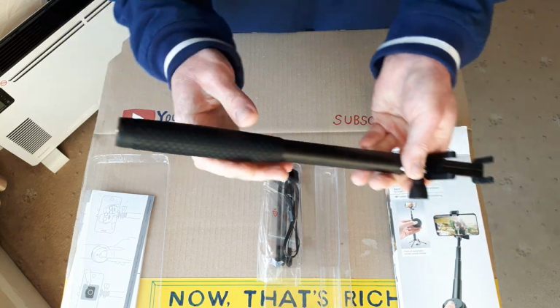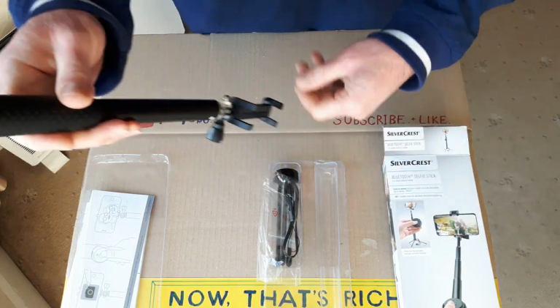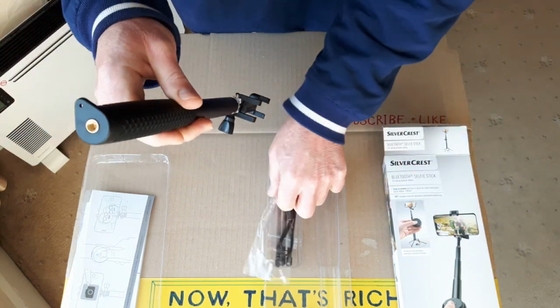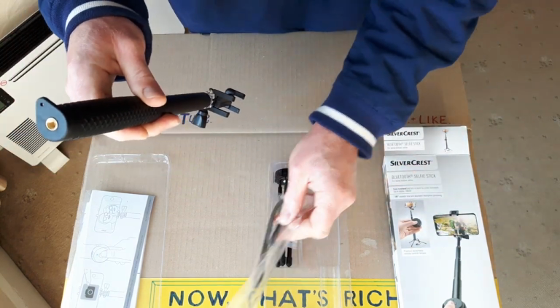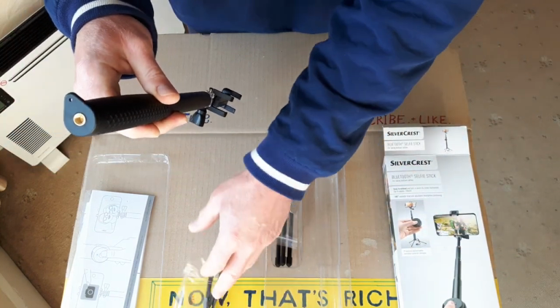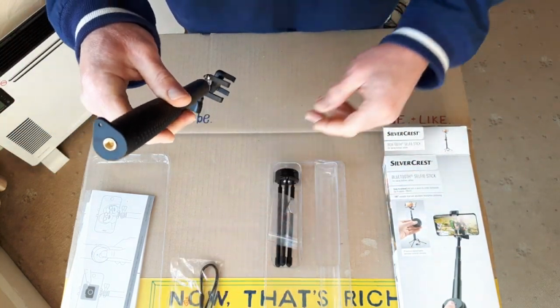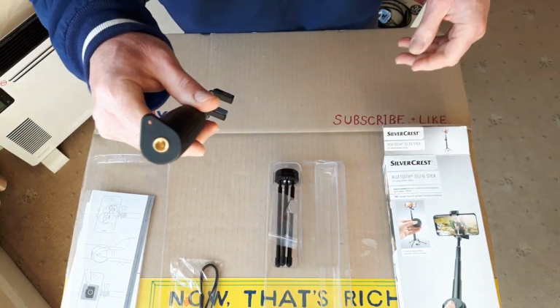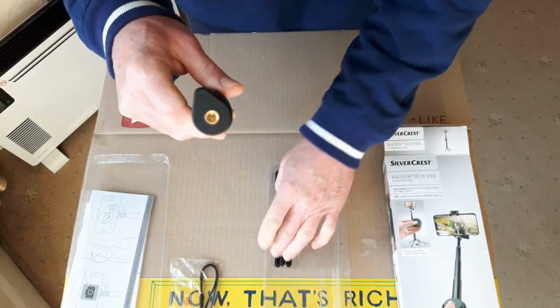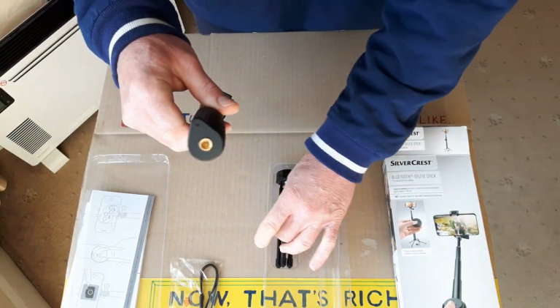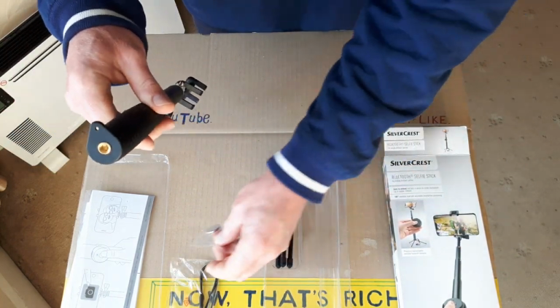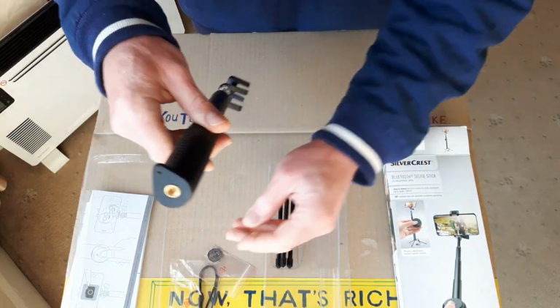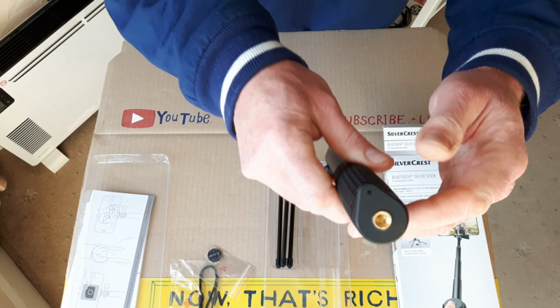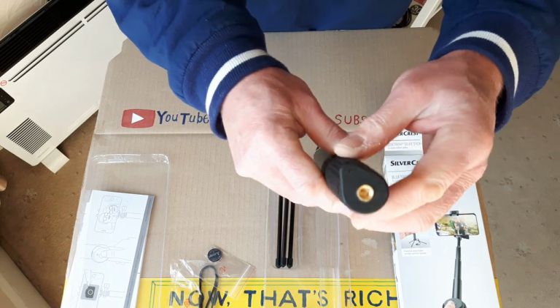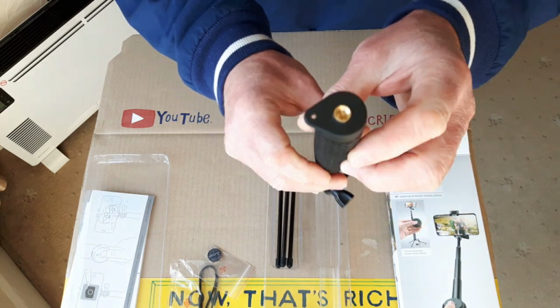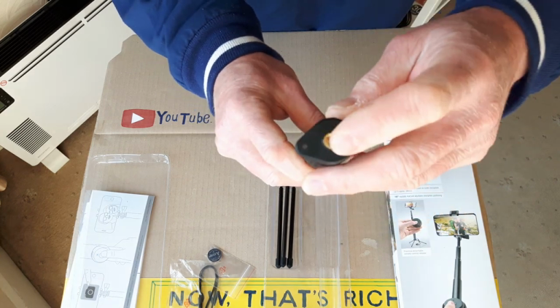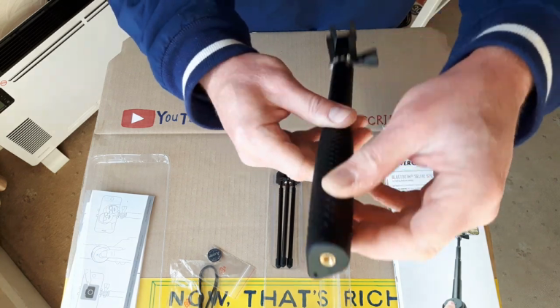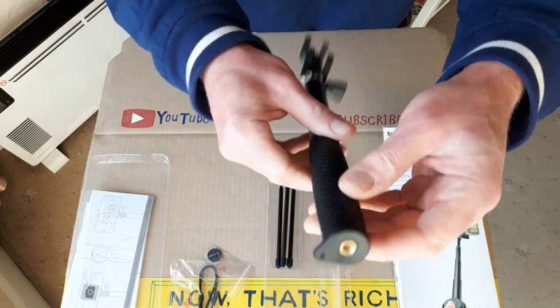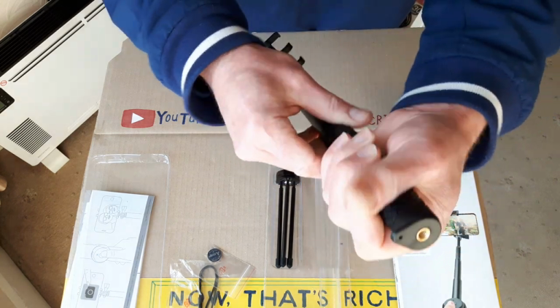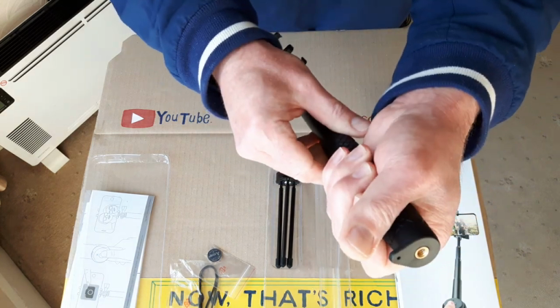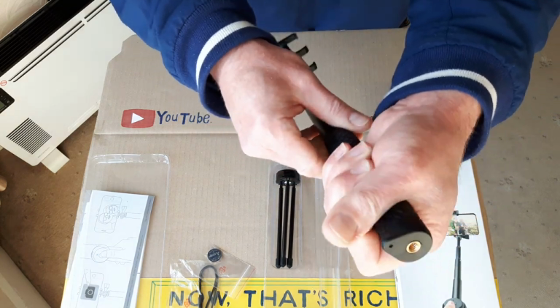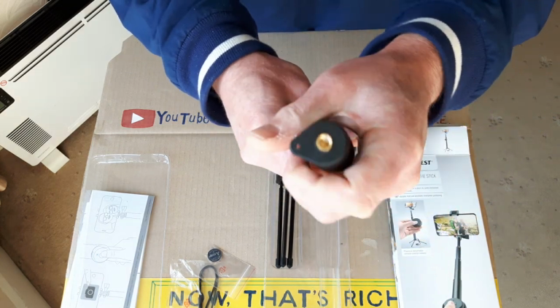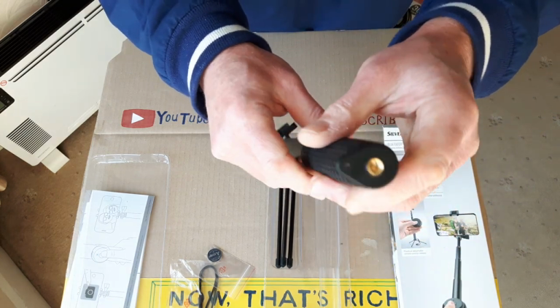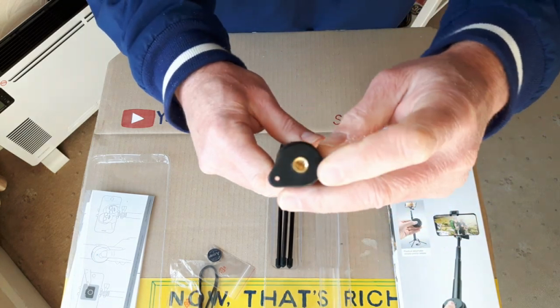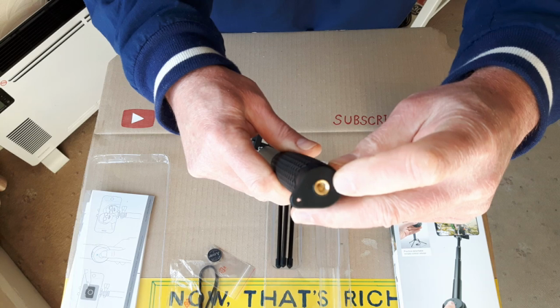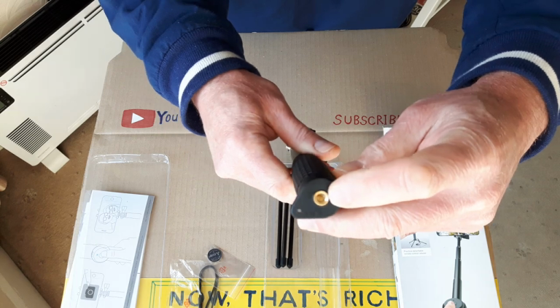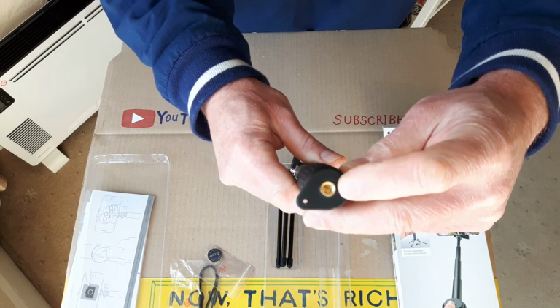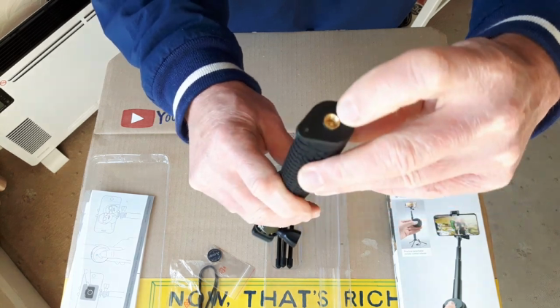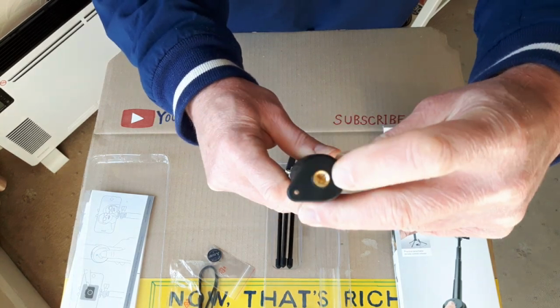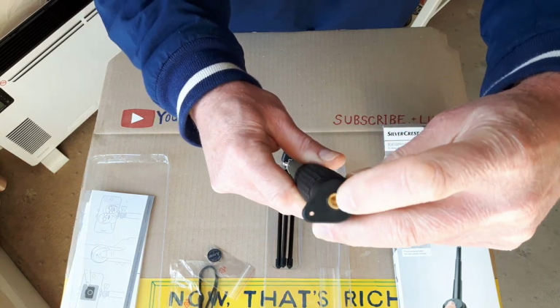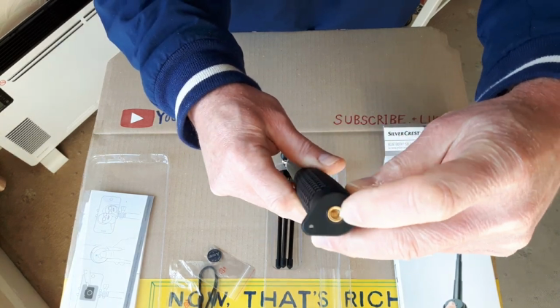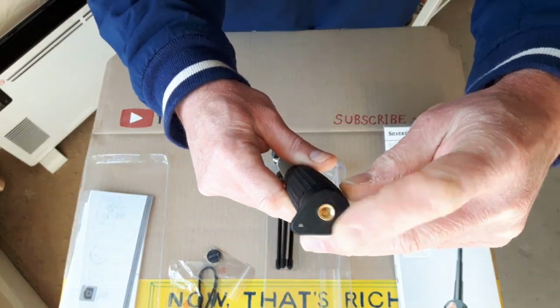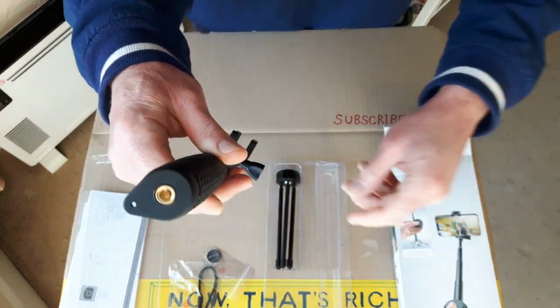The other handy feature it's got, which you don't find on all of them — in the bottom on the handle, it's got a nice rubber hand grip. It's also got a tripod socket, a nice brass tripod threaded socket there.